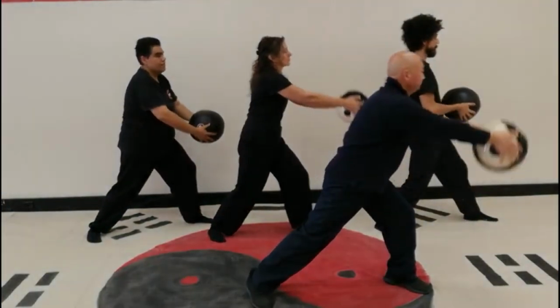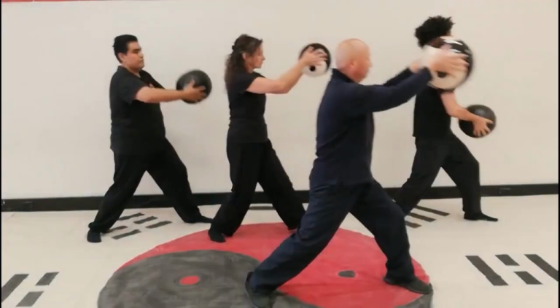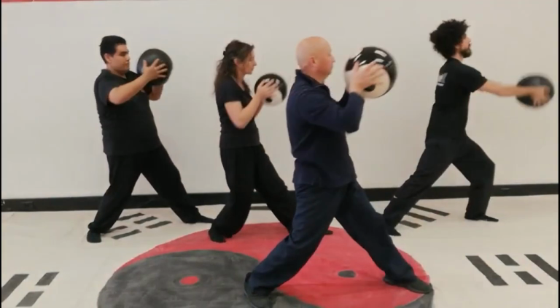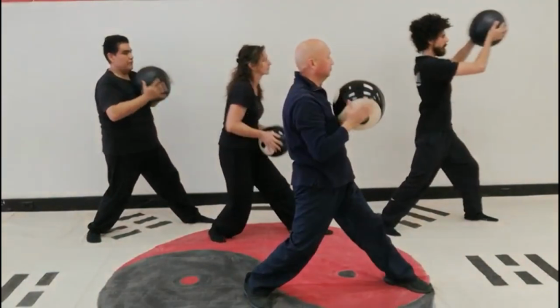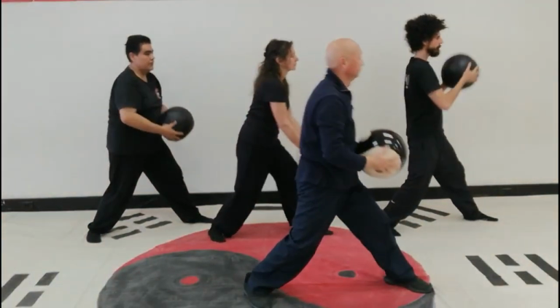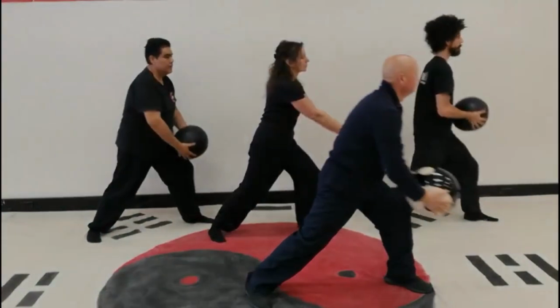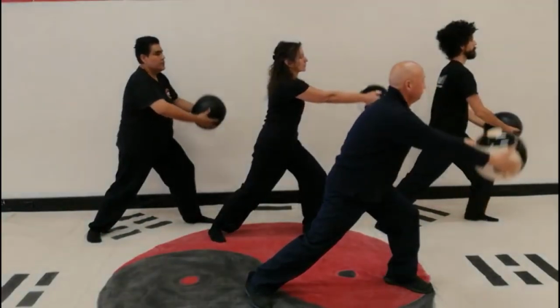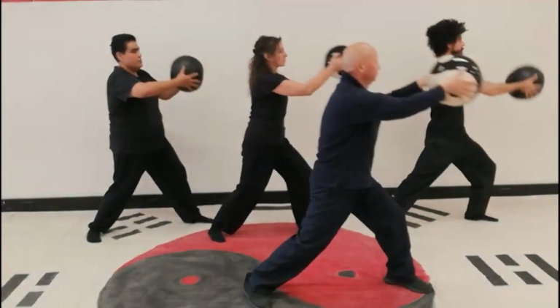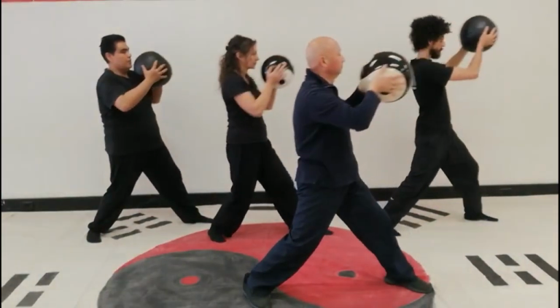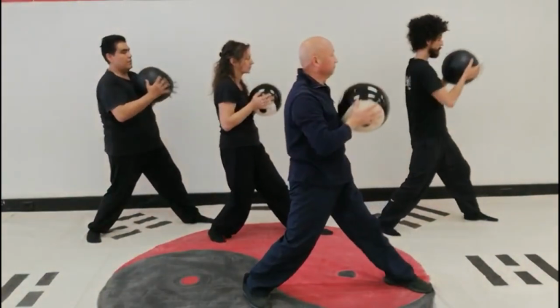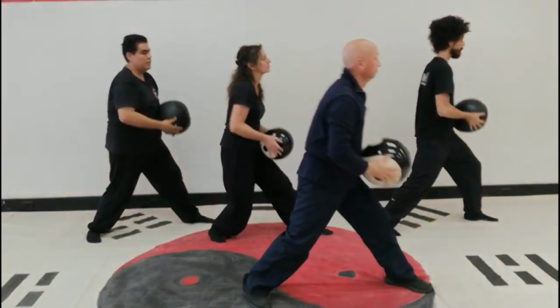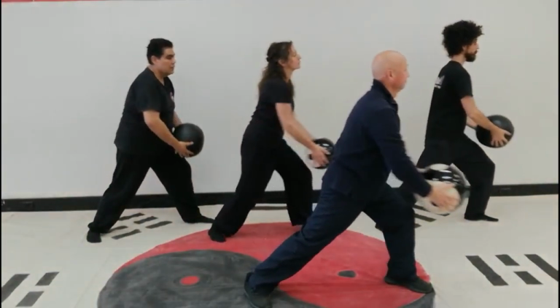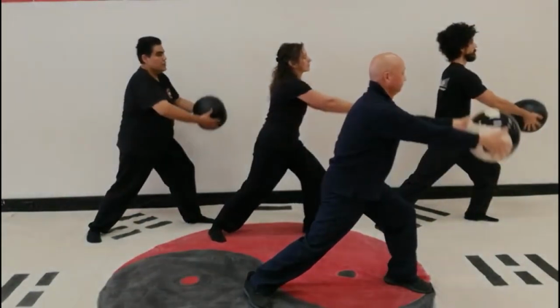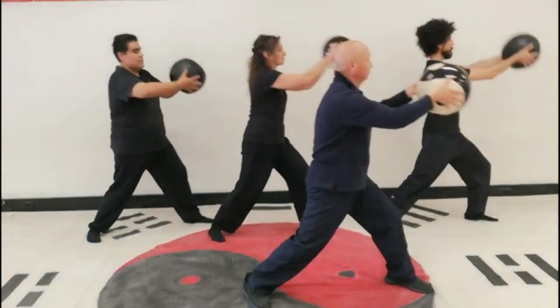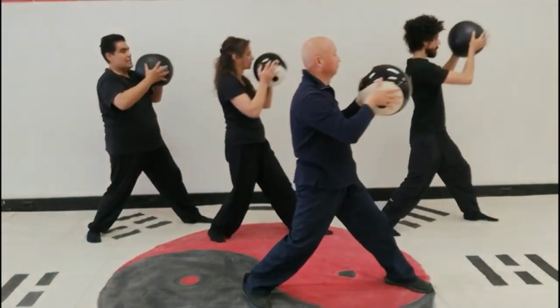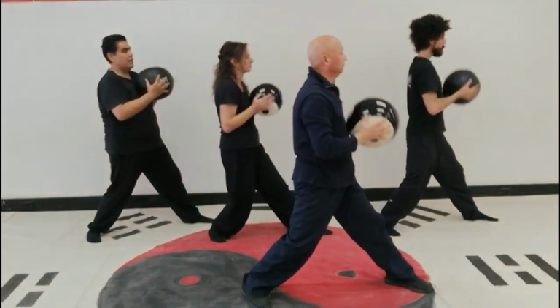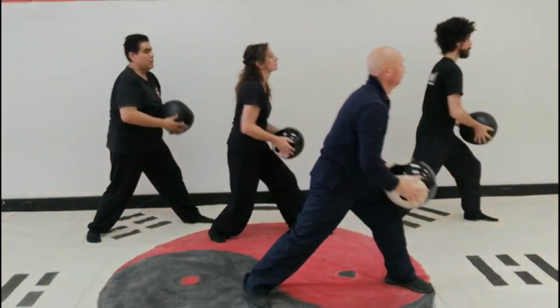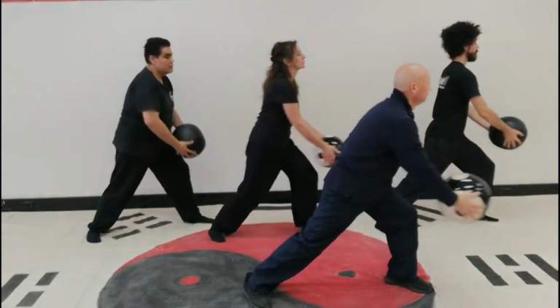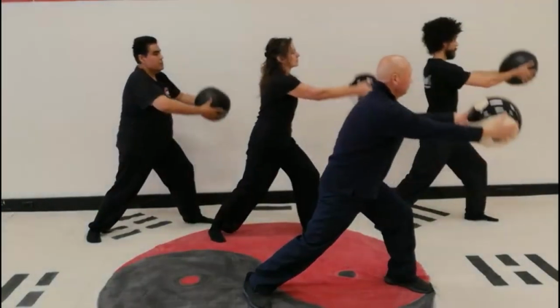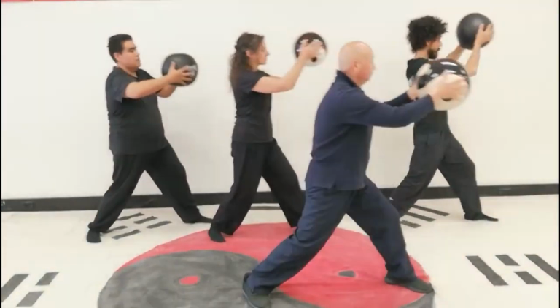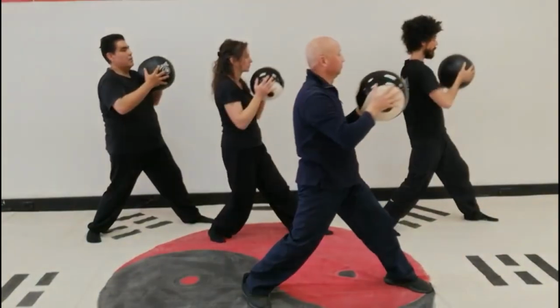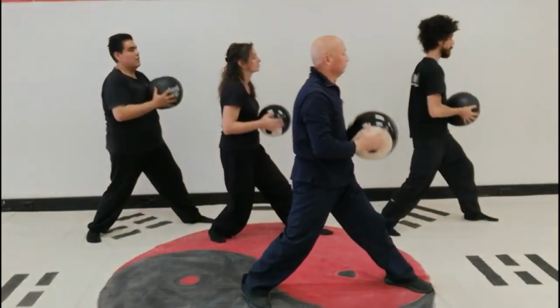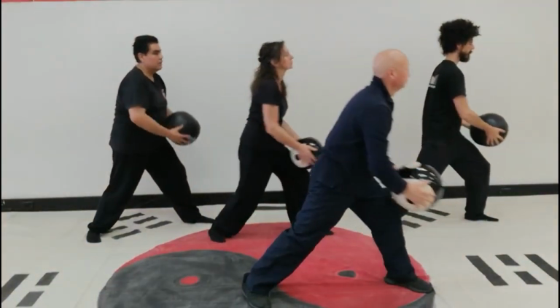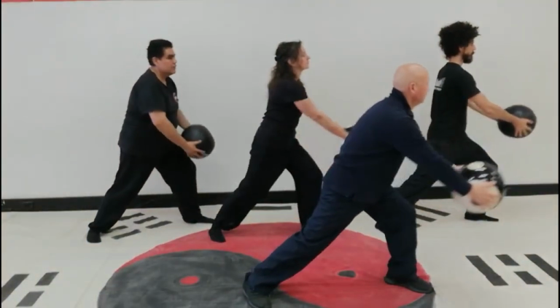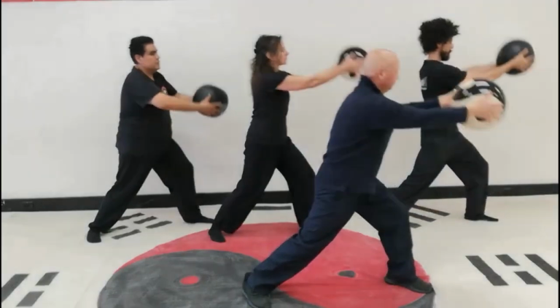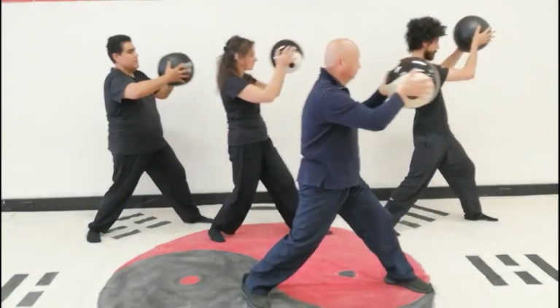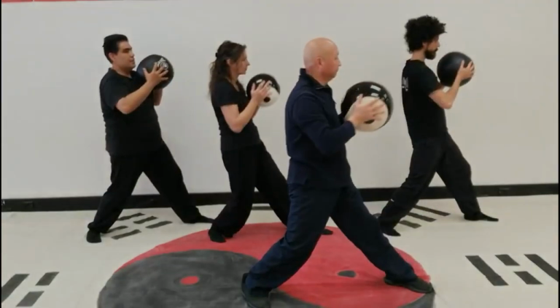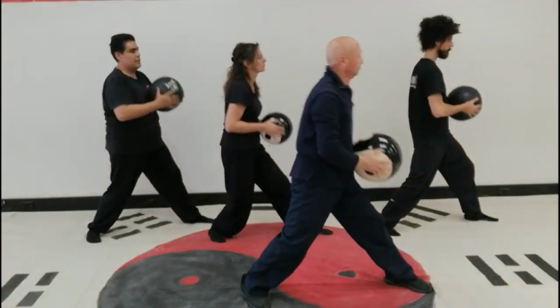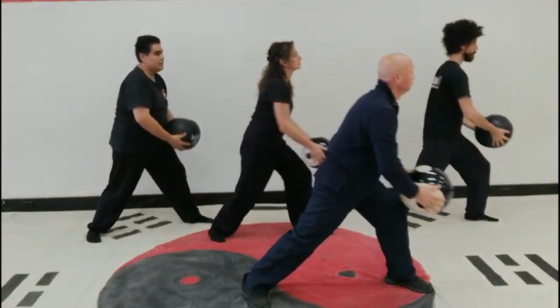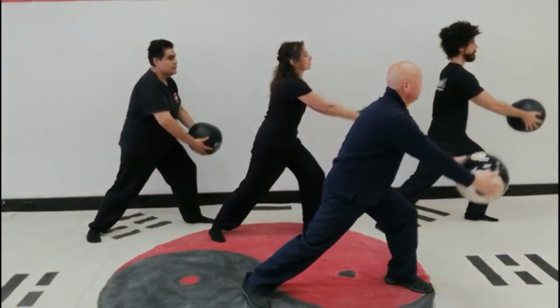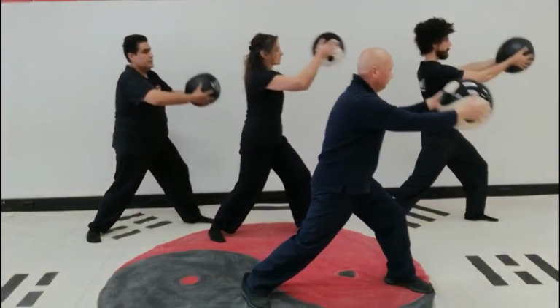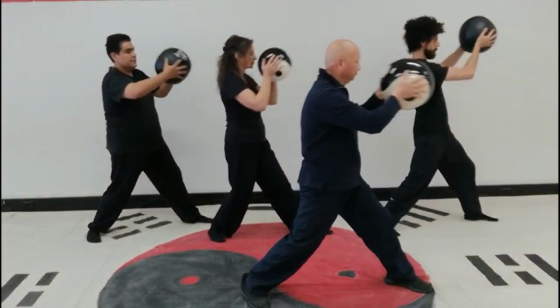As the ball is furthest away from your body, your body shifts to your front leg. As the ball moves closer to your body, your body weight shifts to the back leg. This movement exercises the legs, making them strong, and also the back.